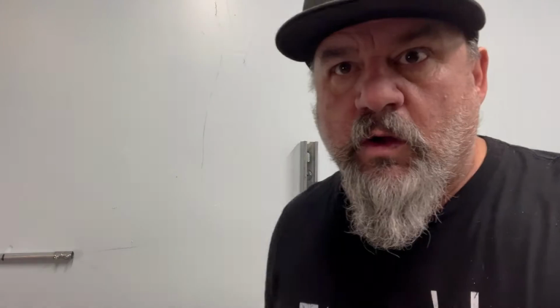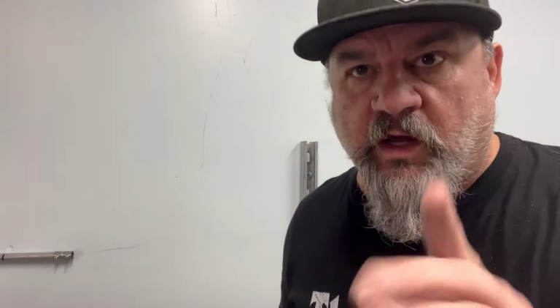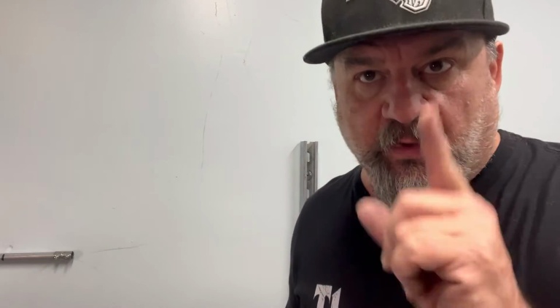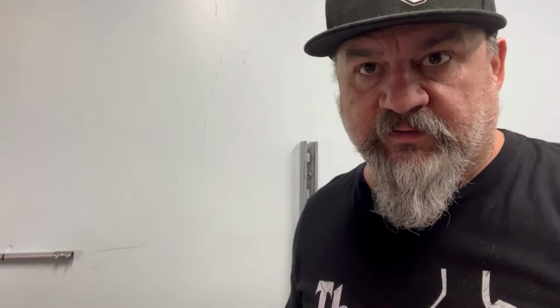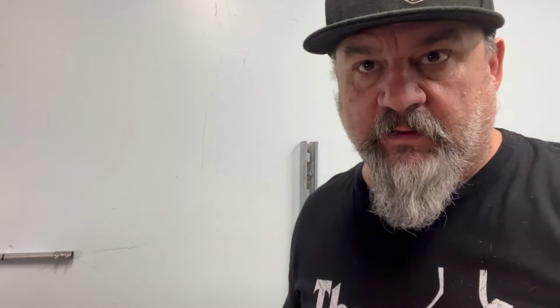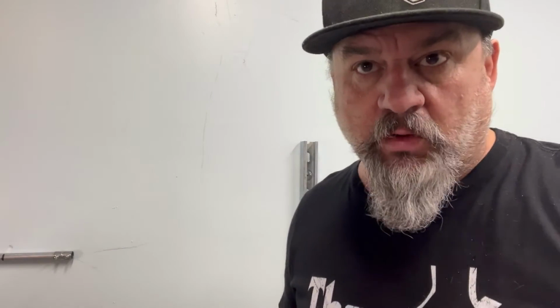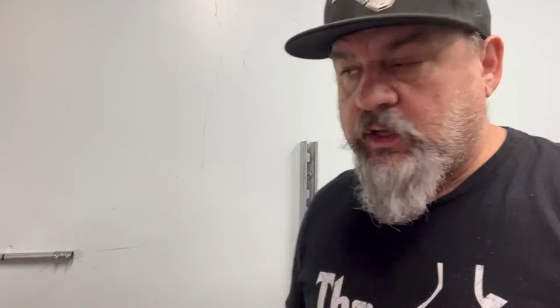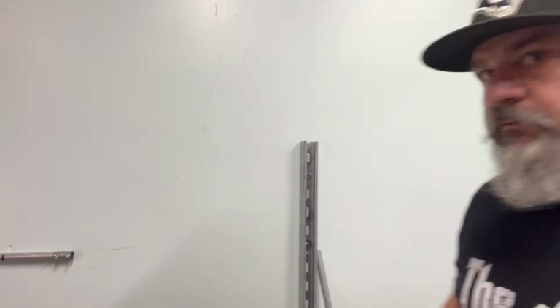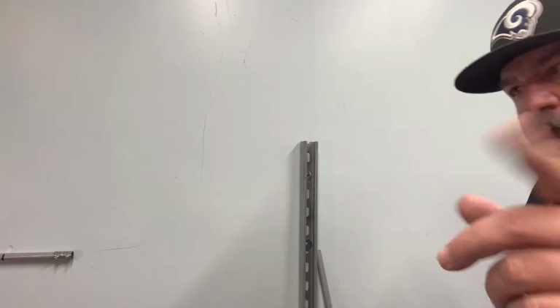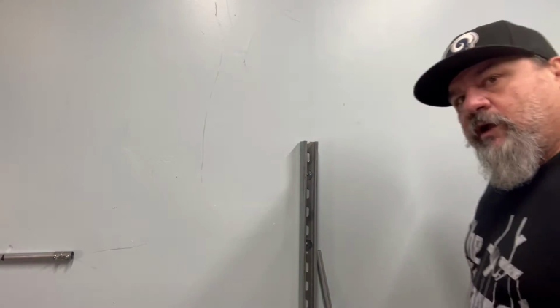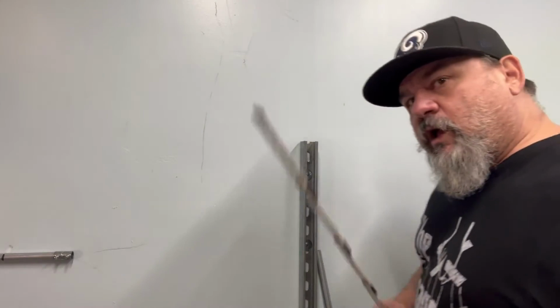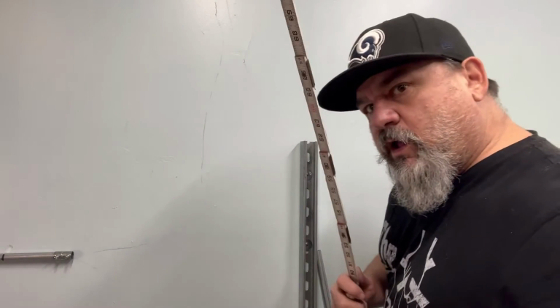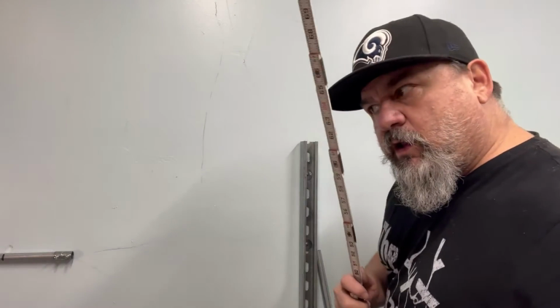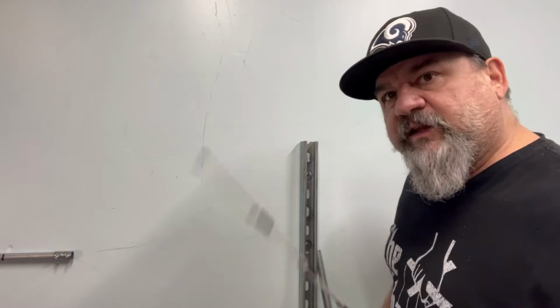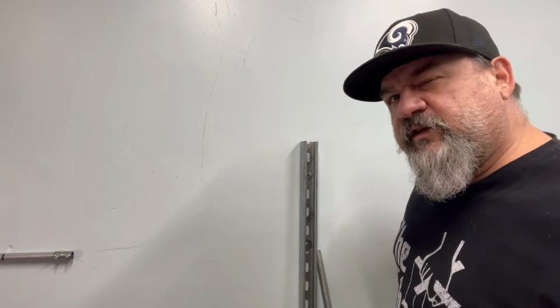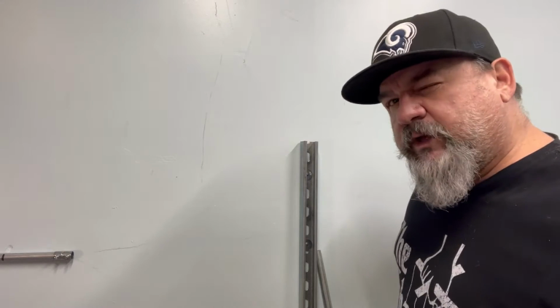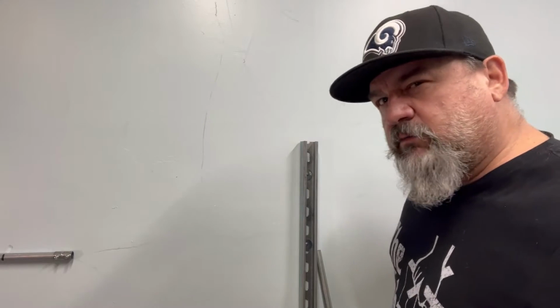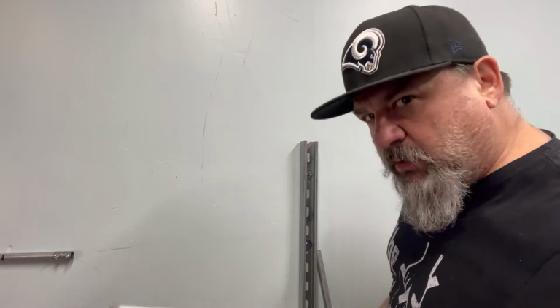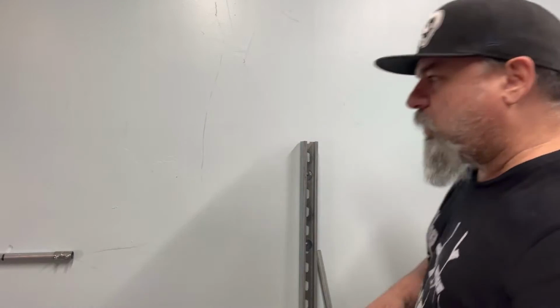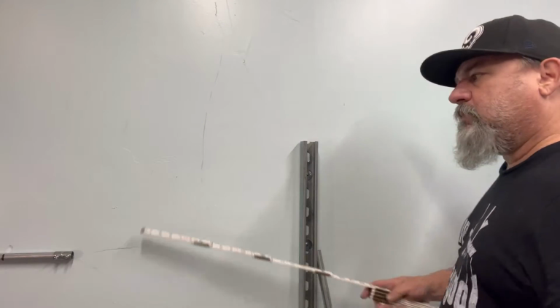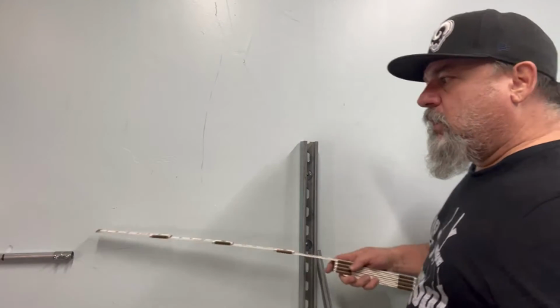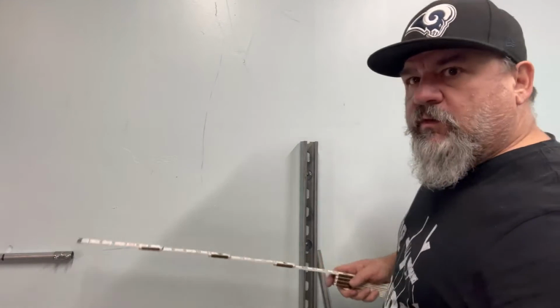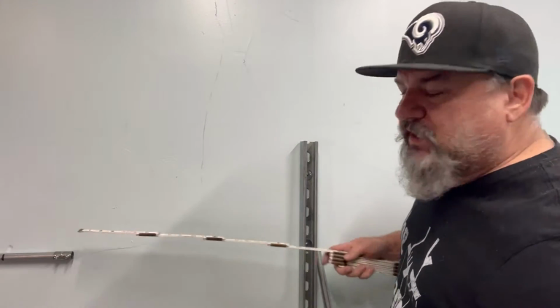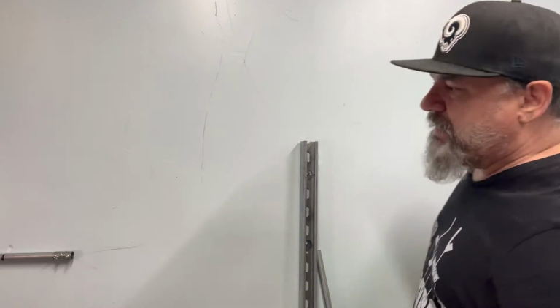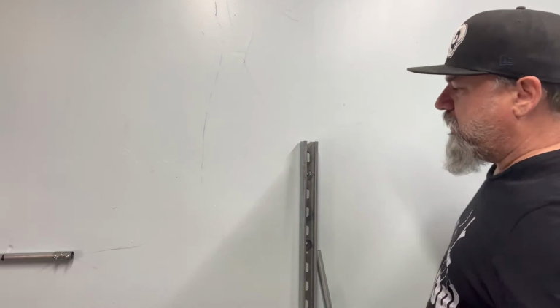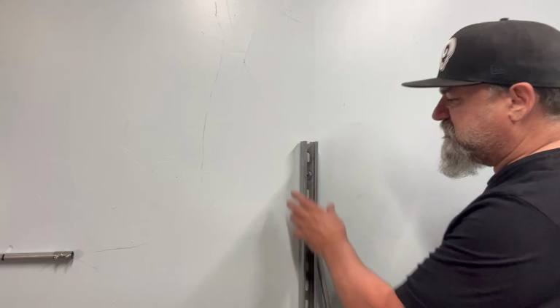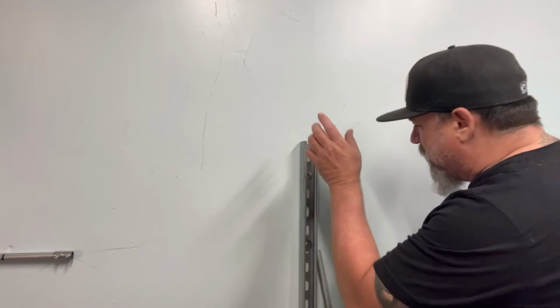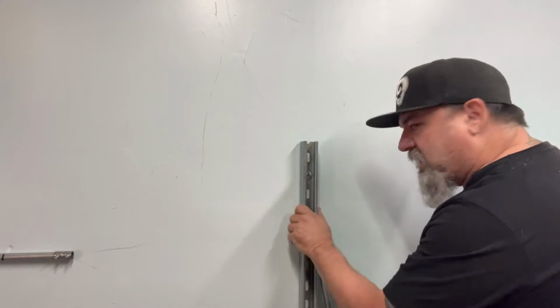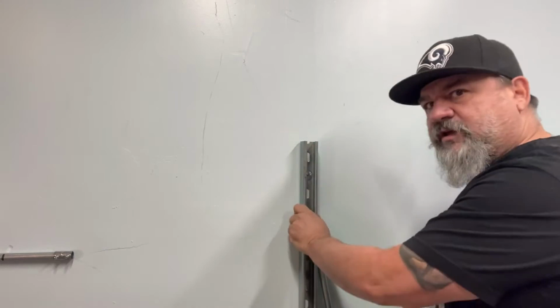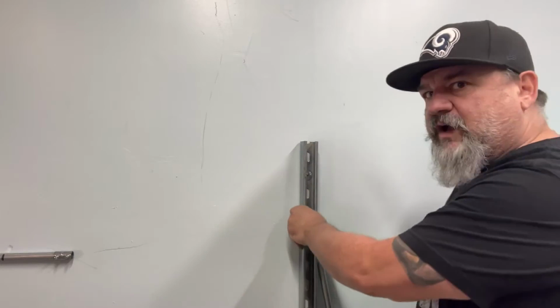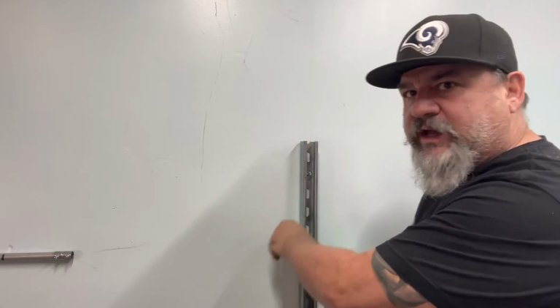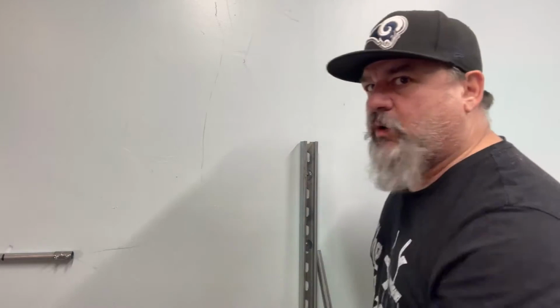We're talking three-point saddles today. Let's break this down as easy as we can. We've got the end of our pipe here. We've got an obstacle — something we've got to get around.